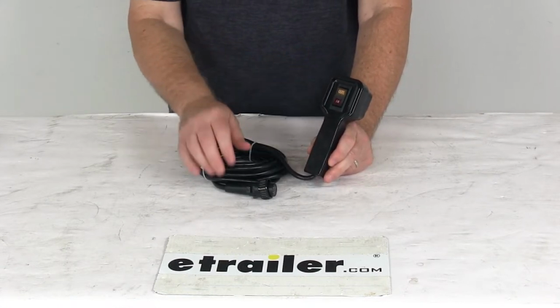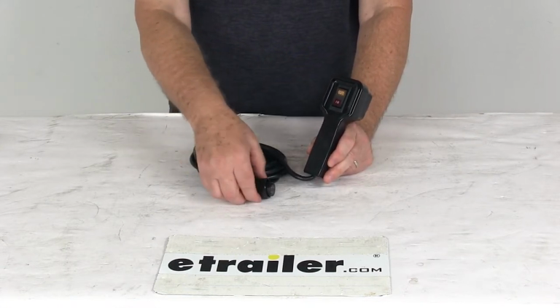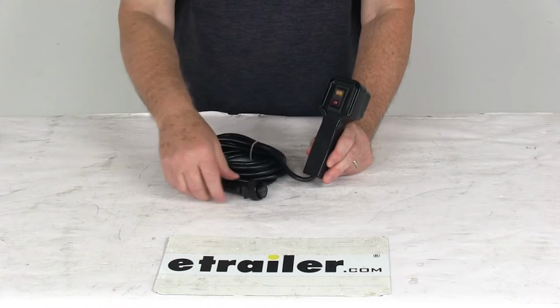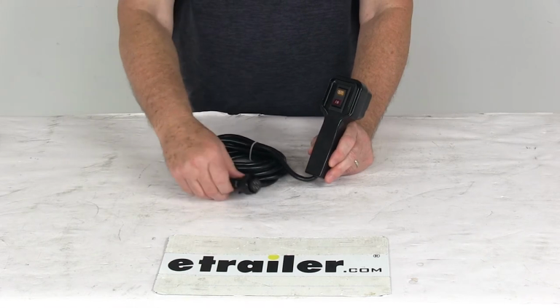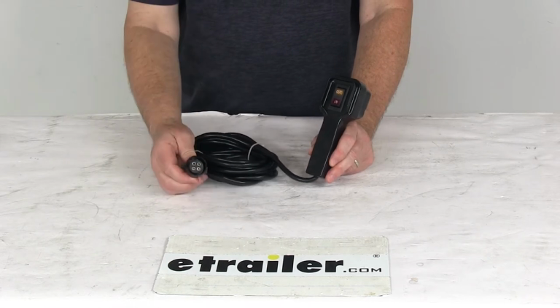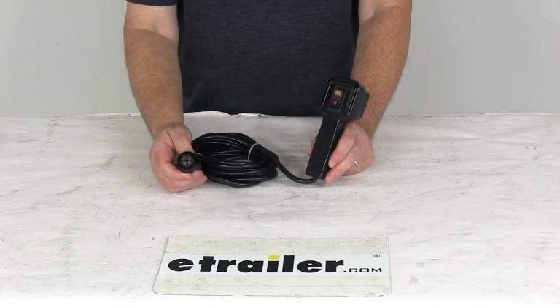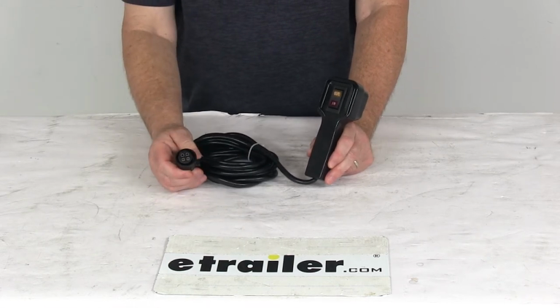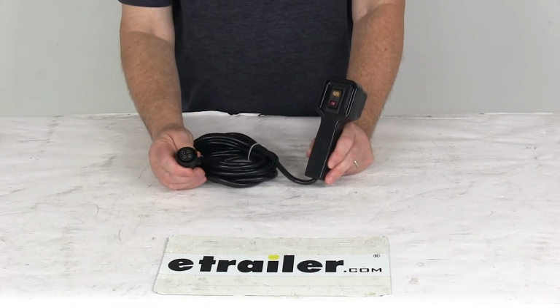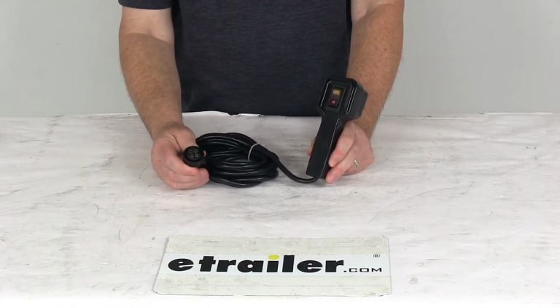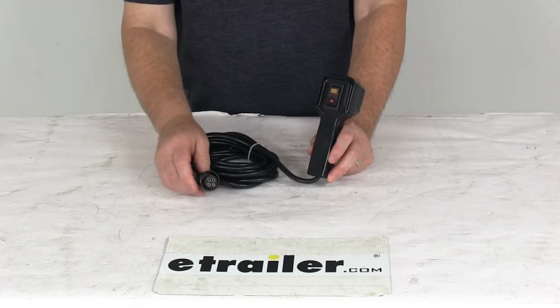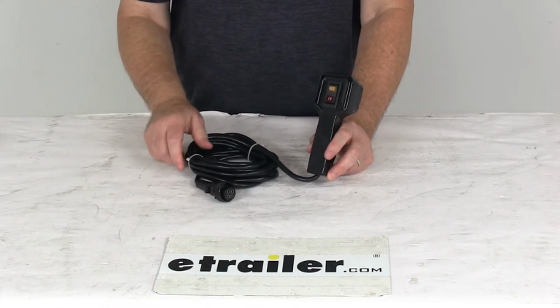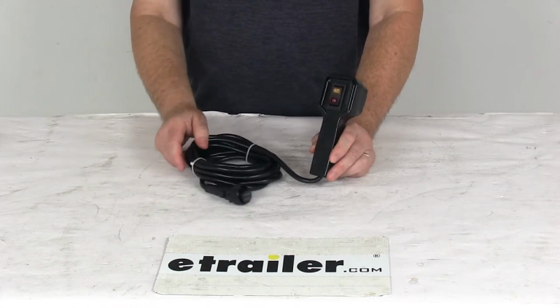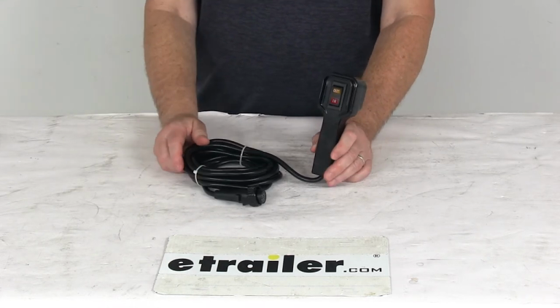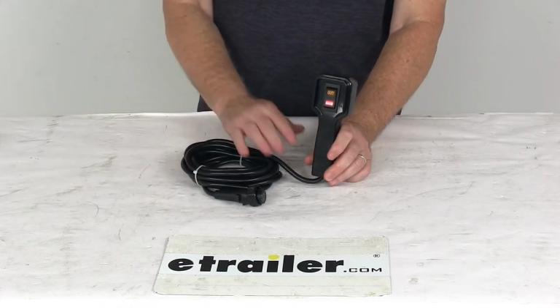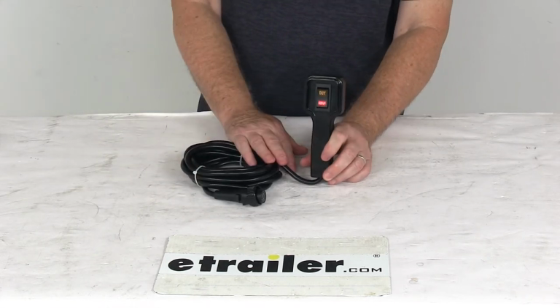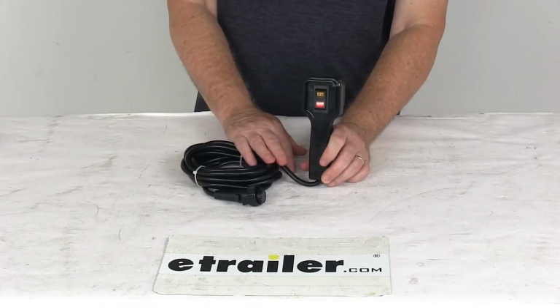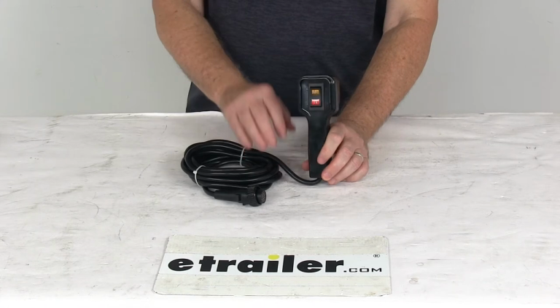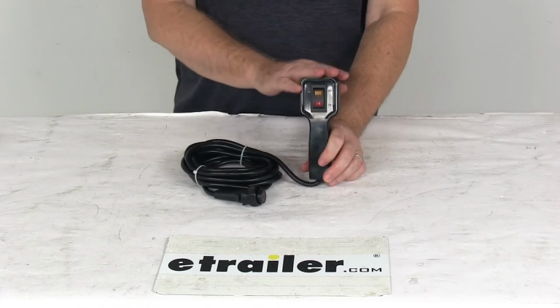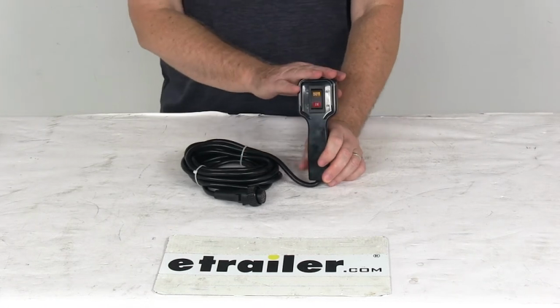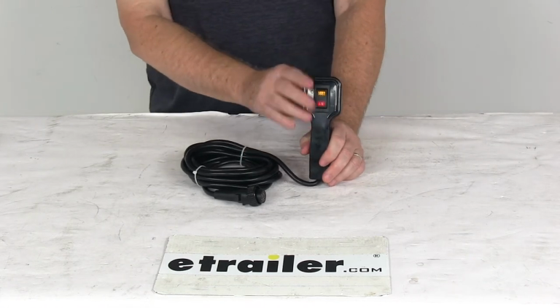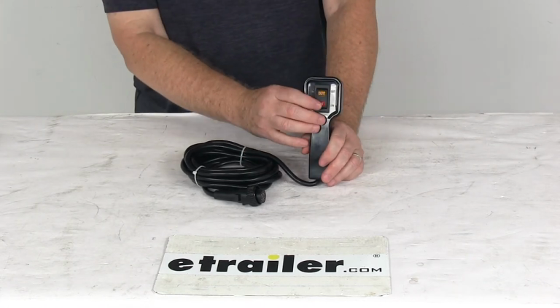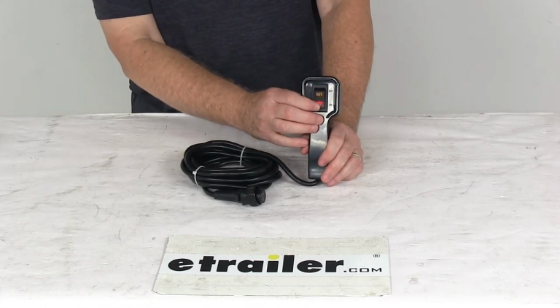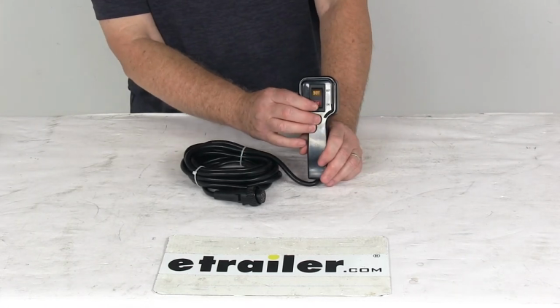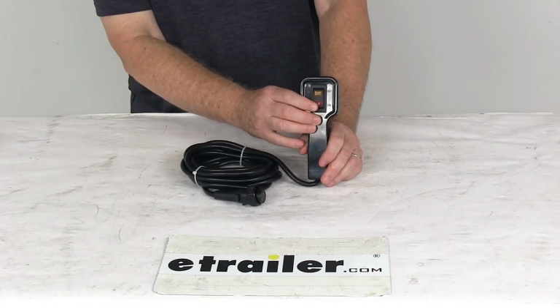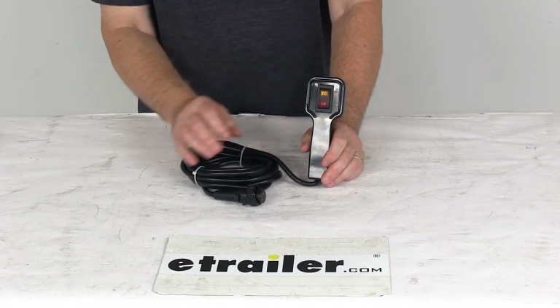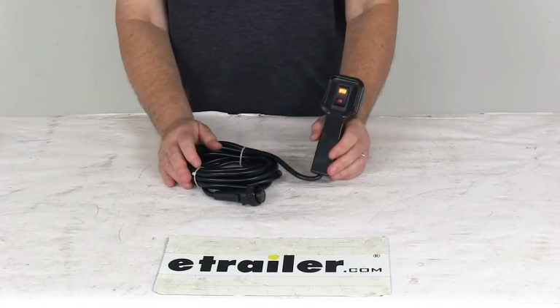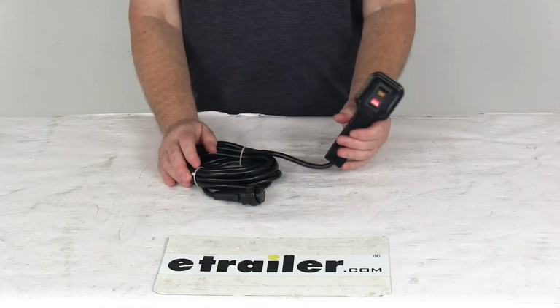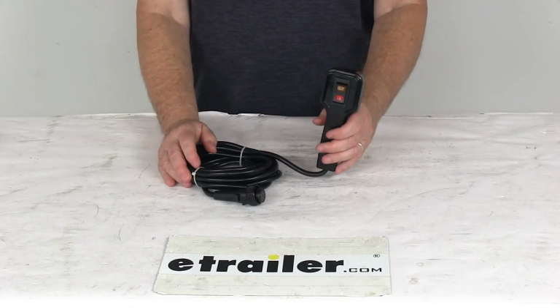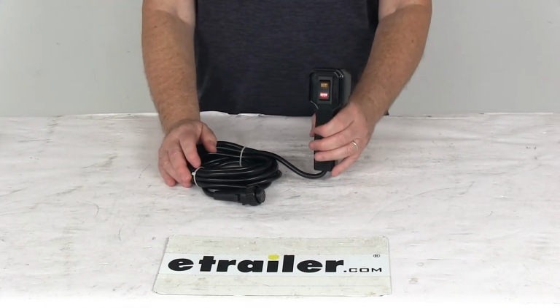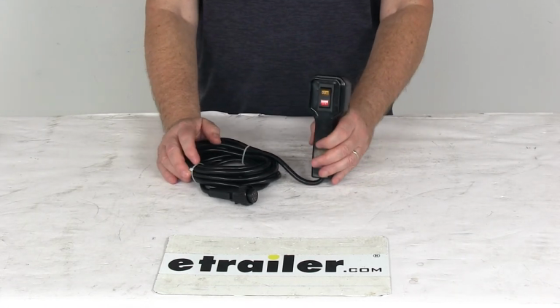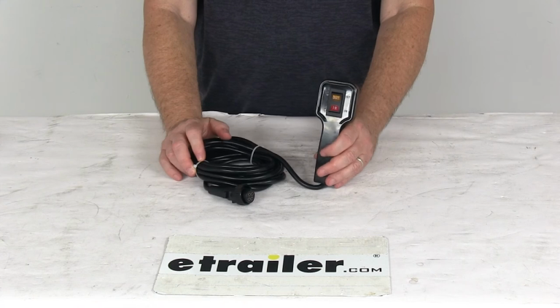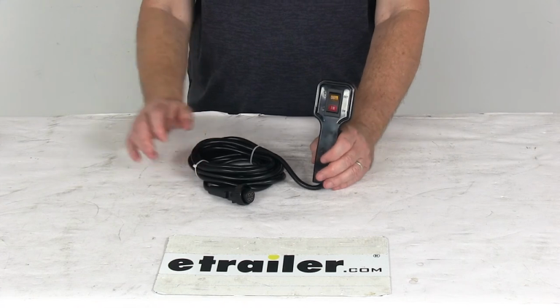On the other end of the cord it has a four-prong plug to plug into the winch. That should do it for the review on the replacement handheld remote for the Bulldog BDW10012 off-road winch.